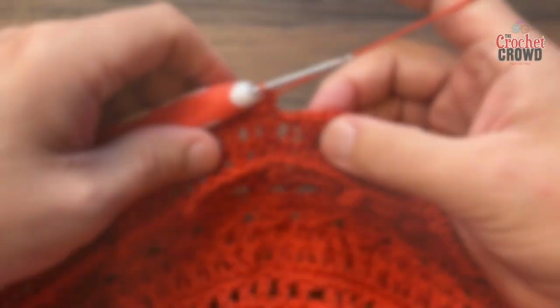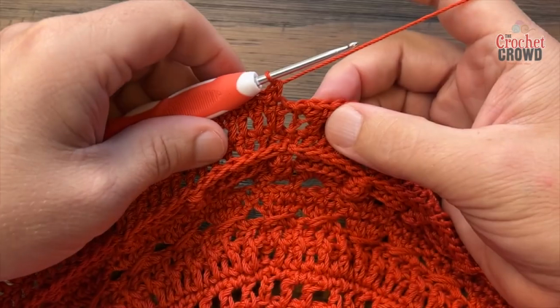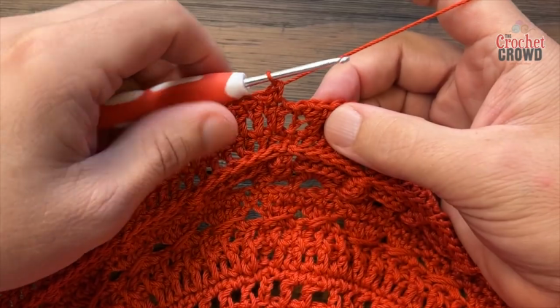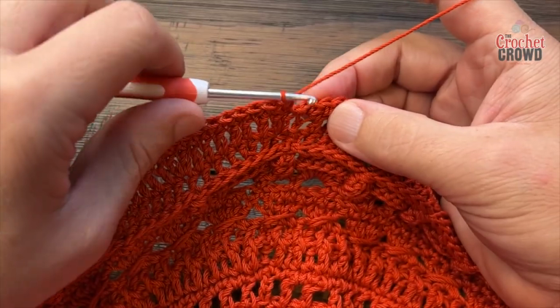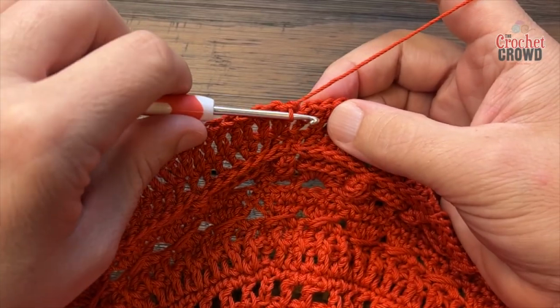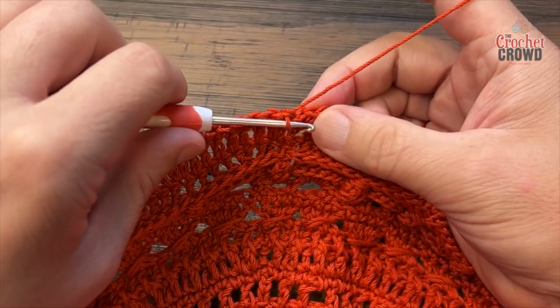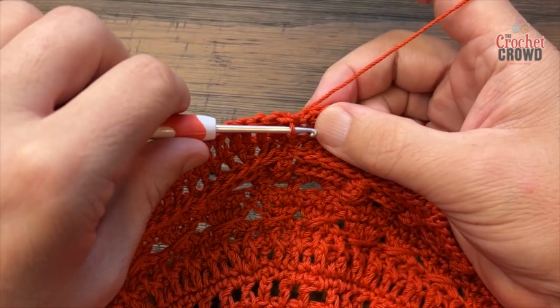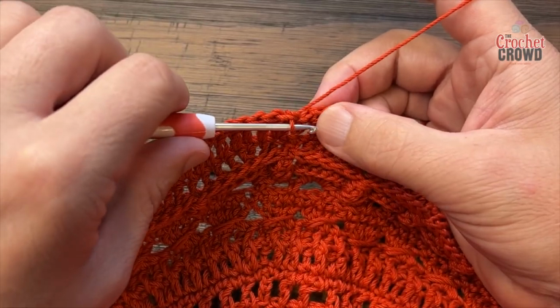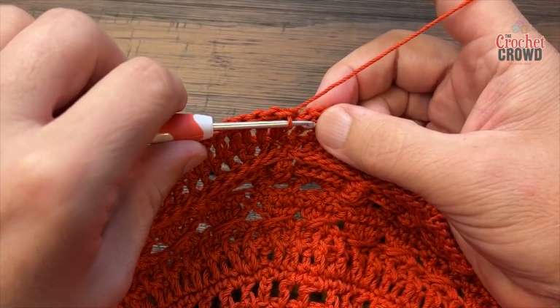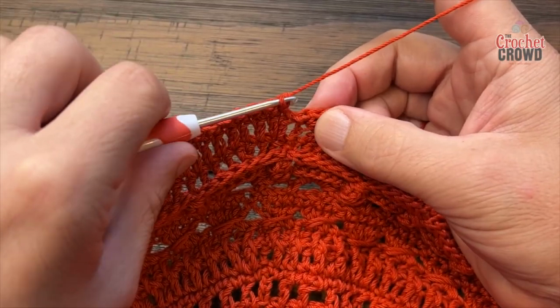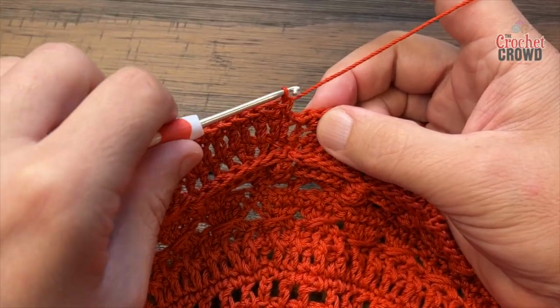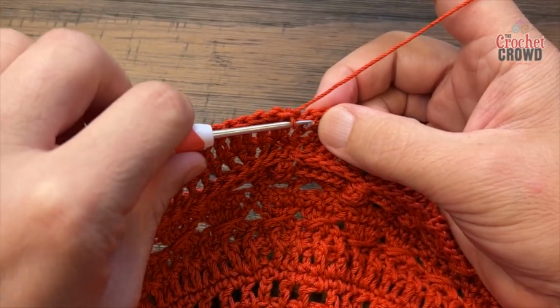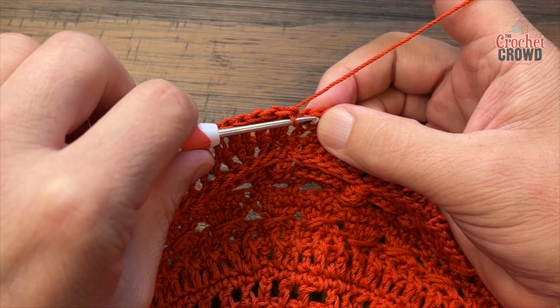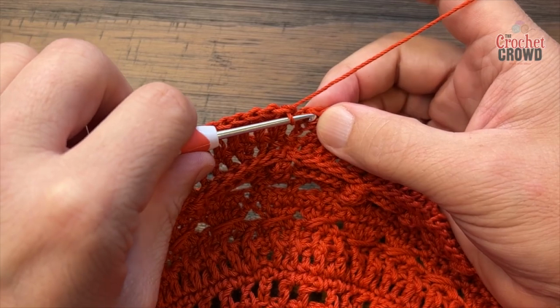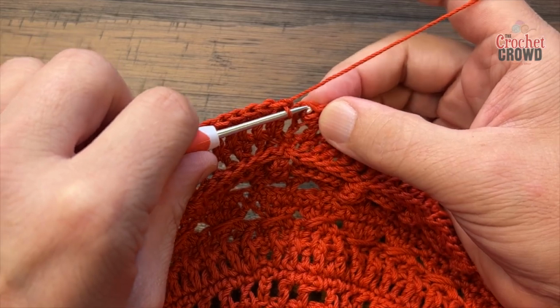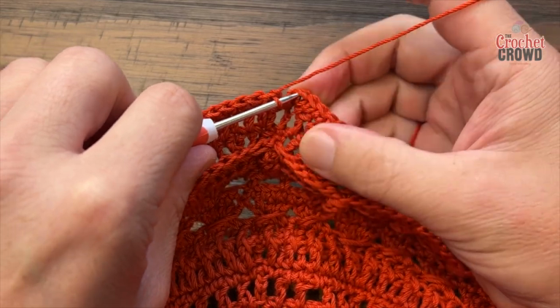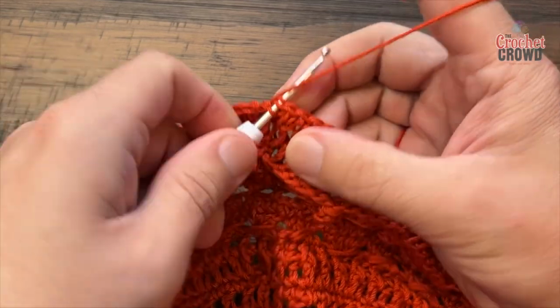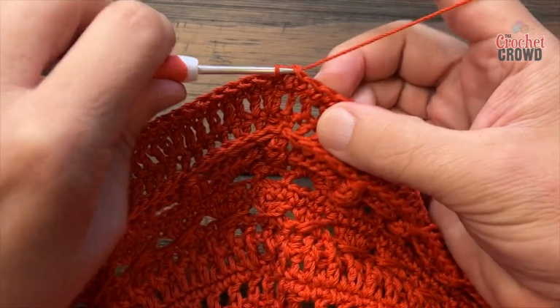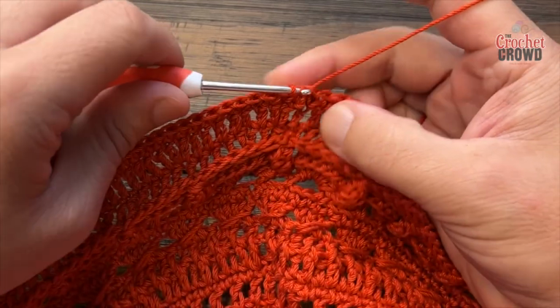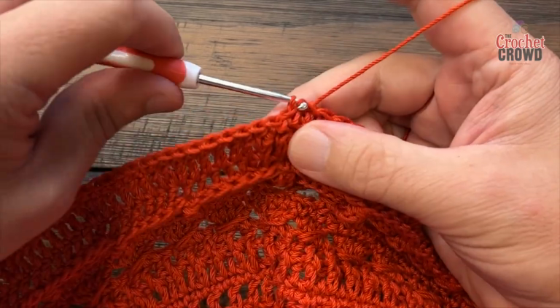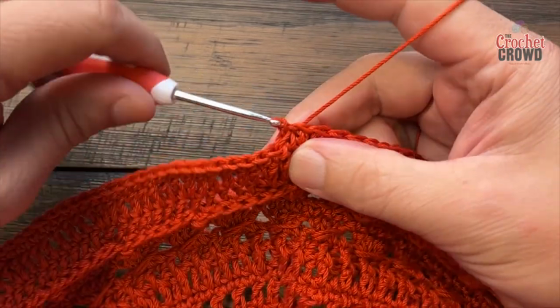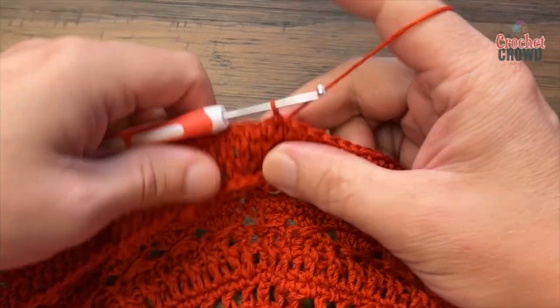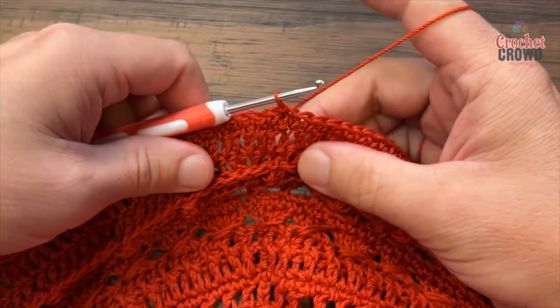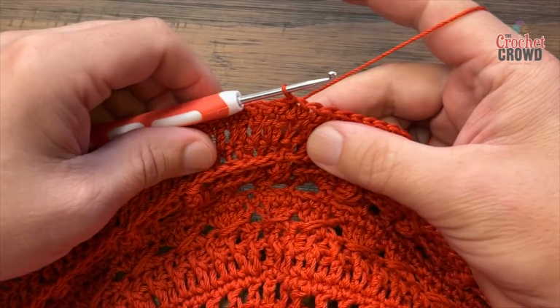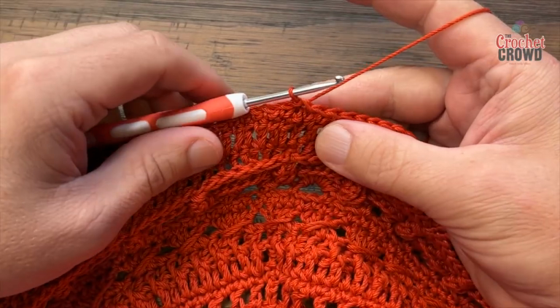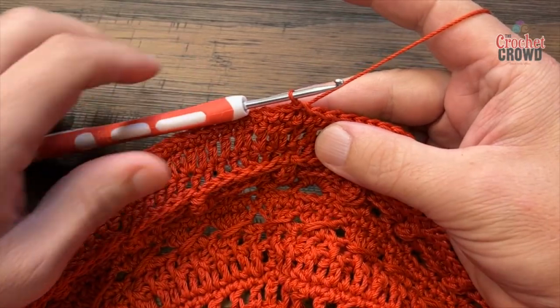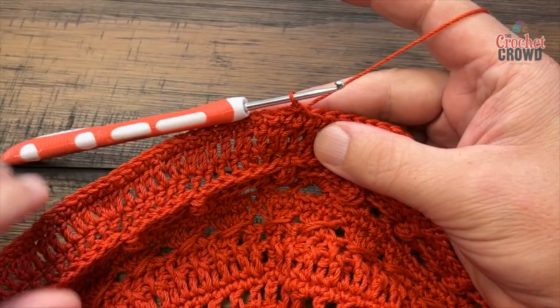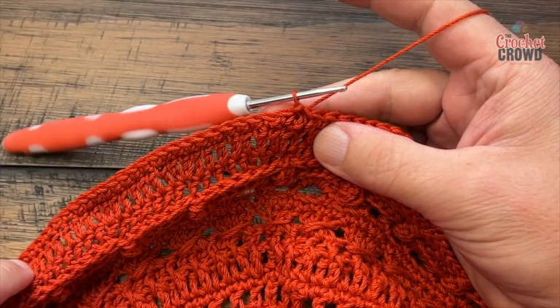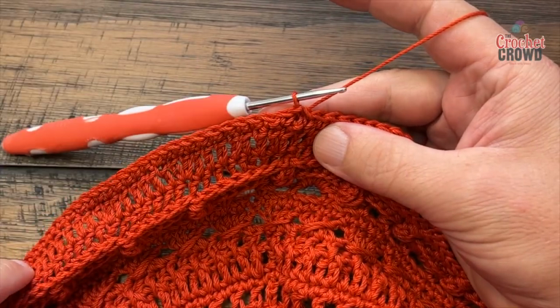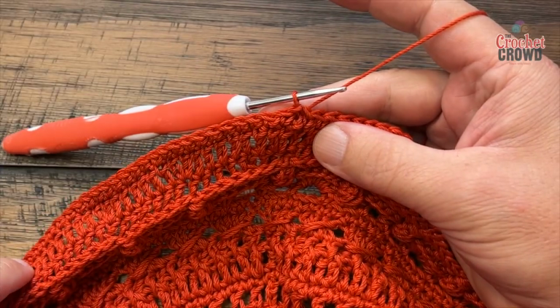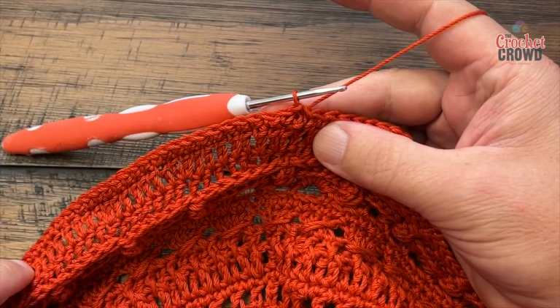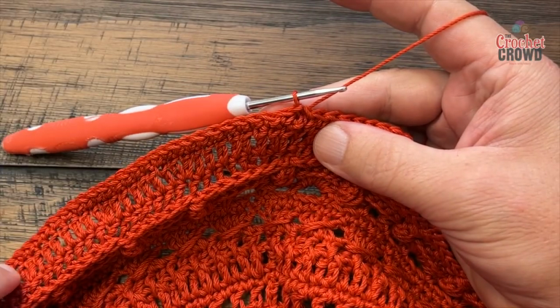At the end of round twenty-four, just slip stitch to the beginning single crochet. Now we're going to start round twenty-five.